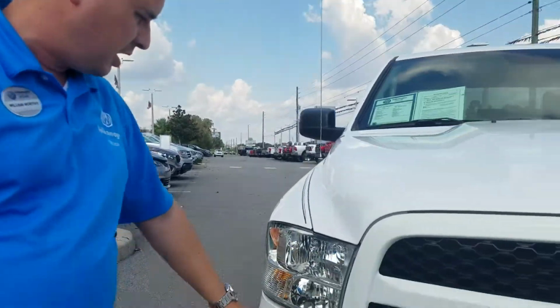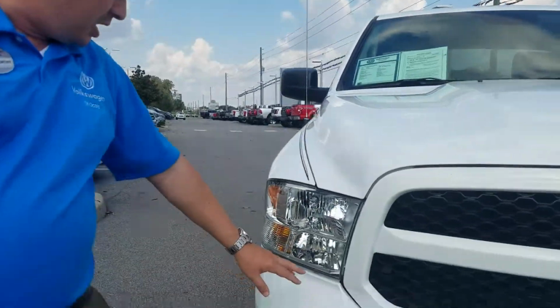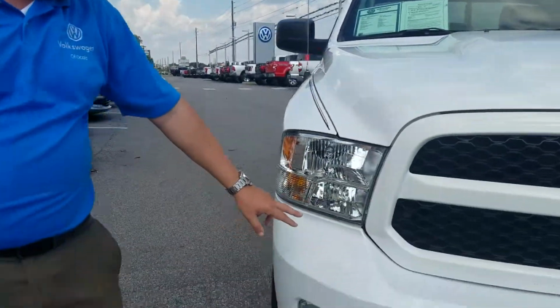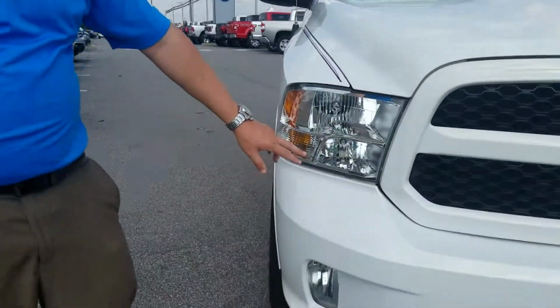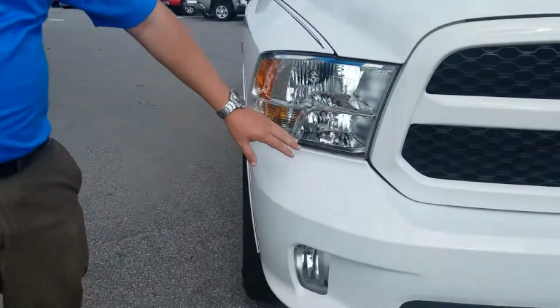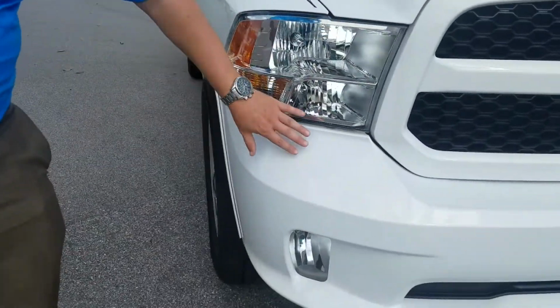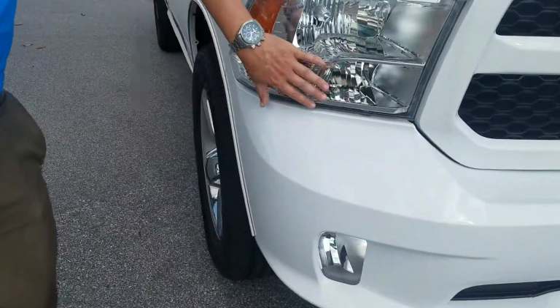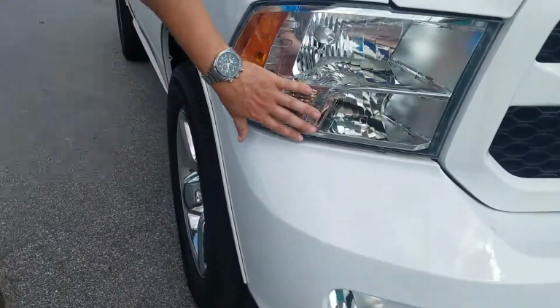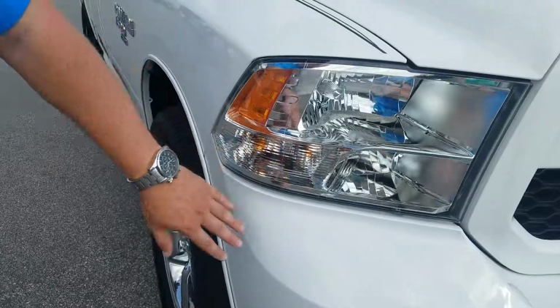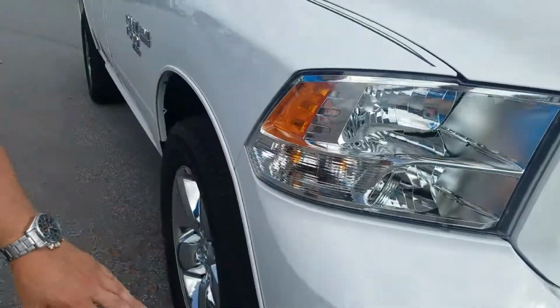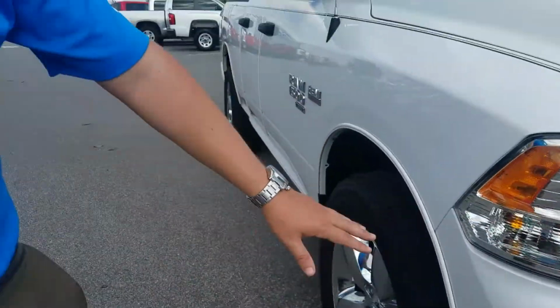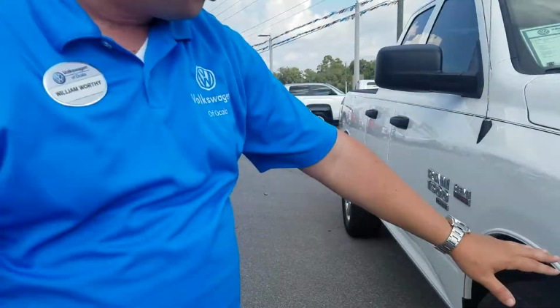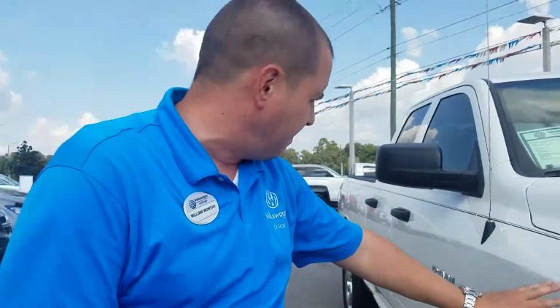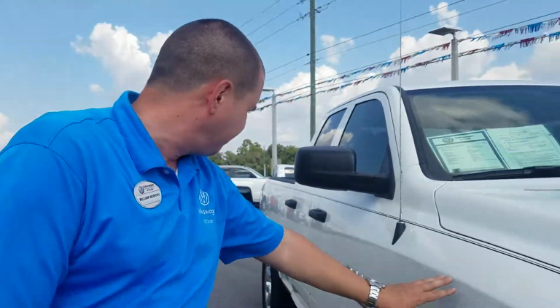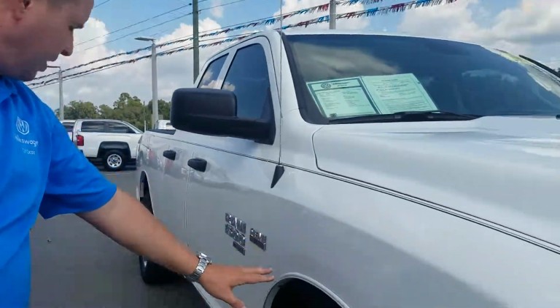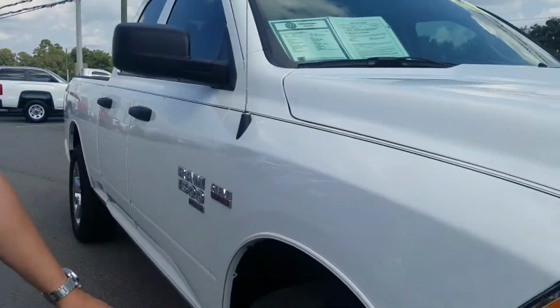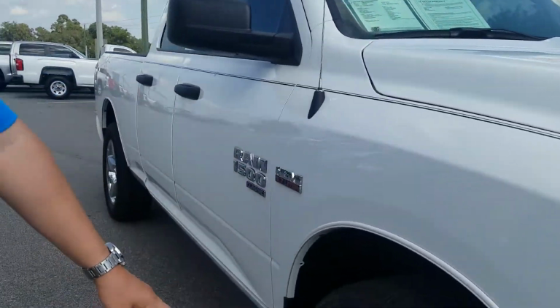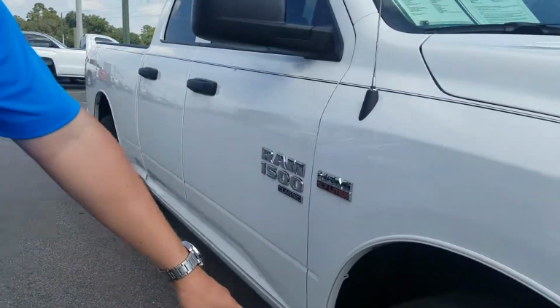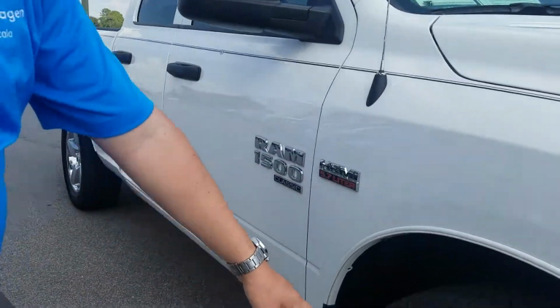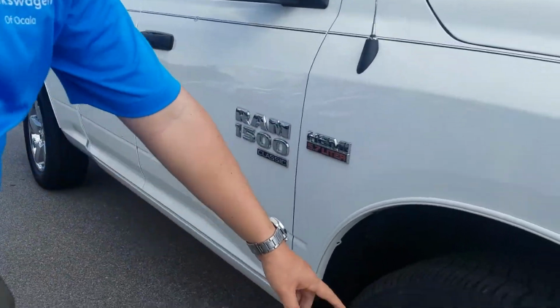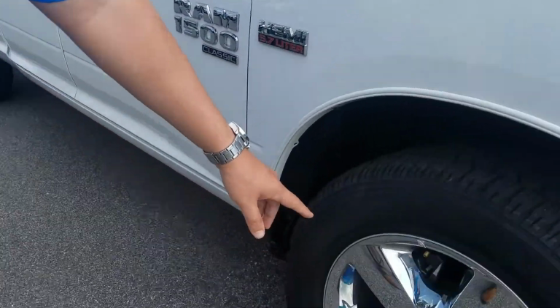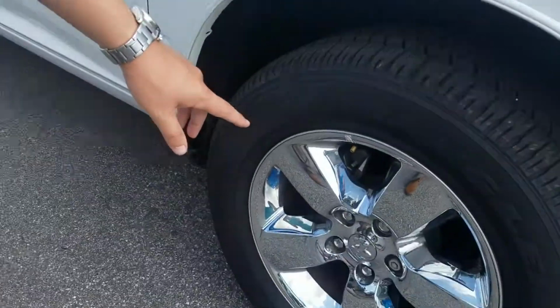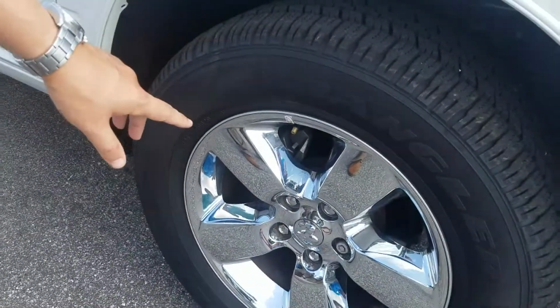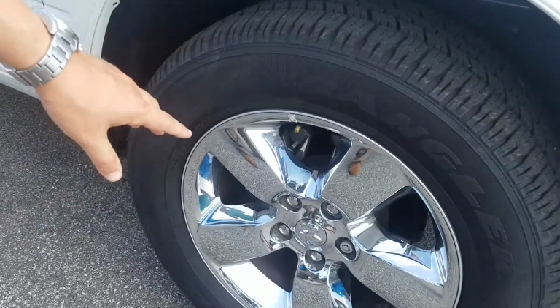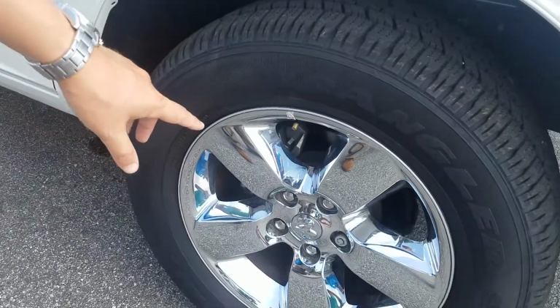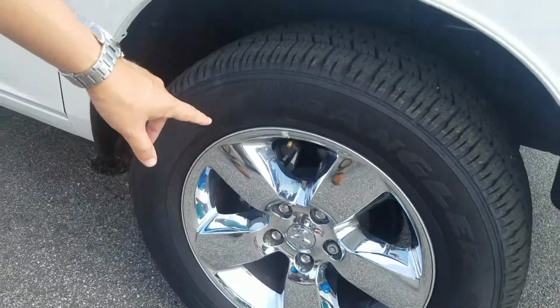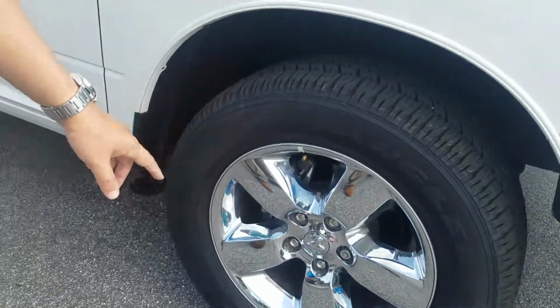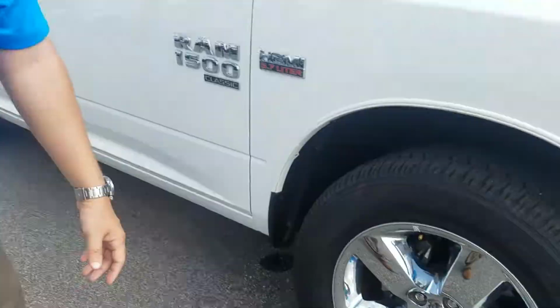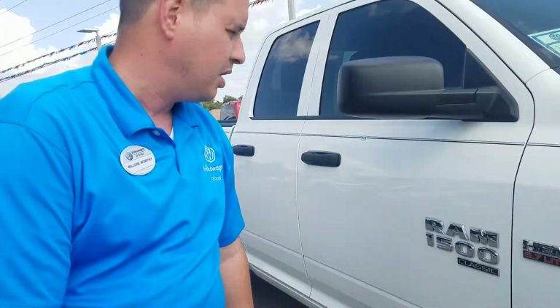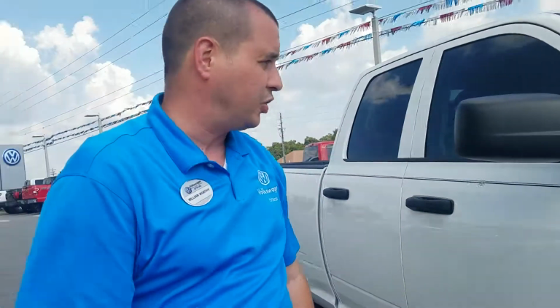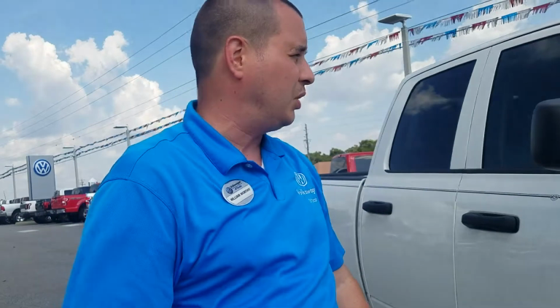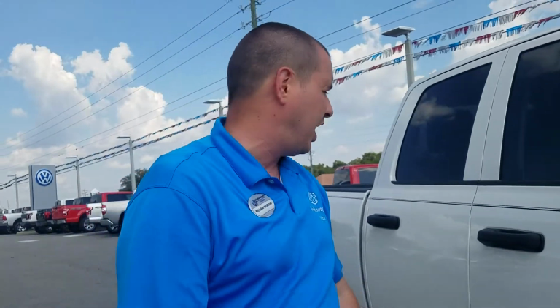It does have beautiful headlights and white trim. It does come with the full oversized wheel package and nice Wrangler tires.